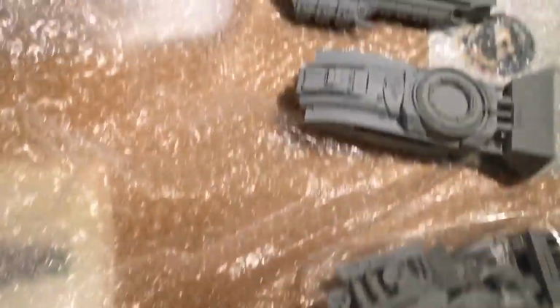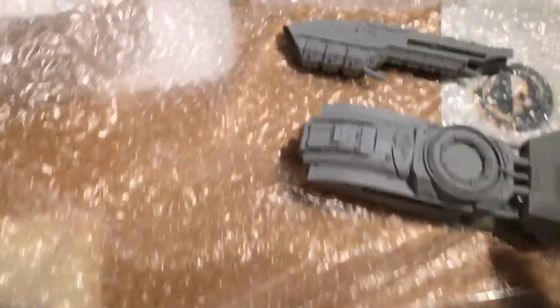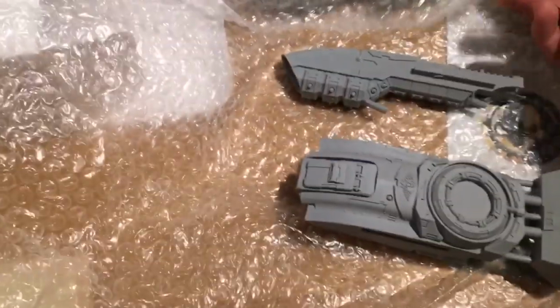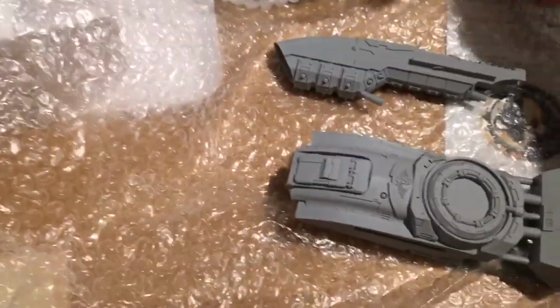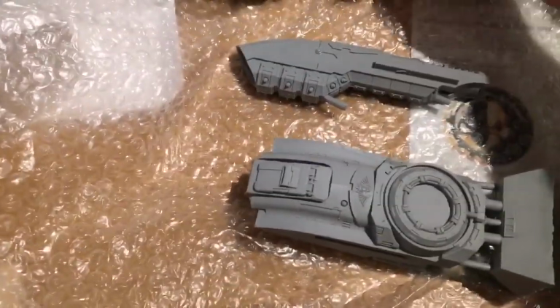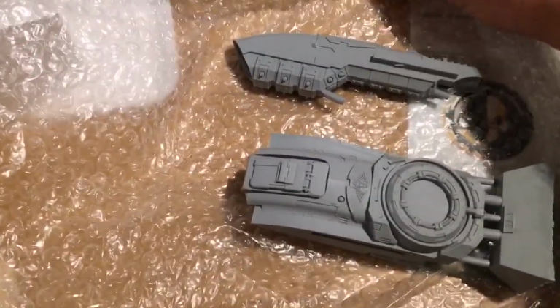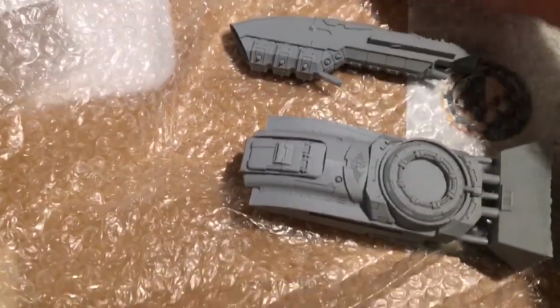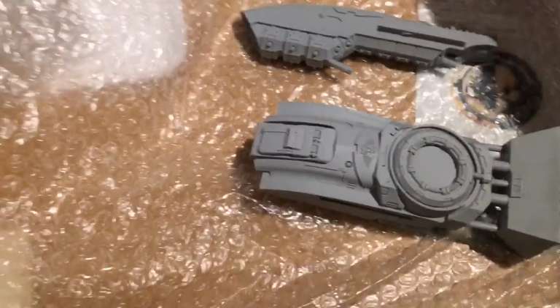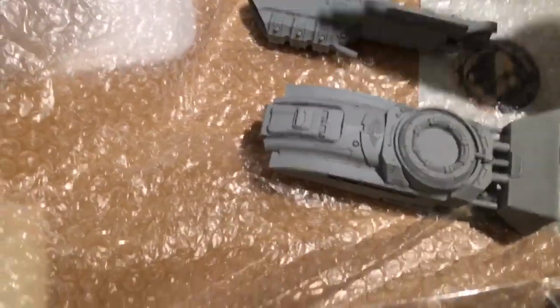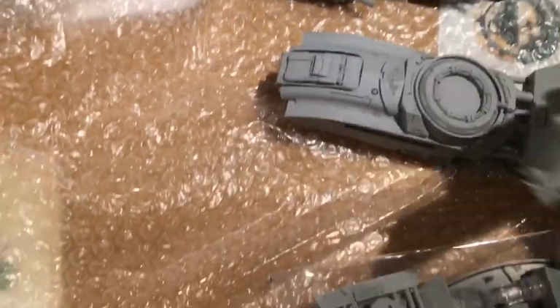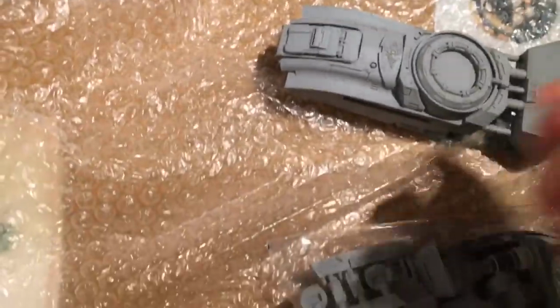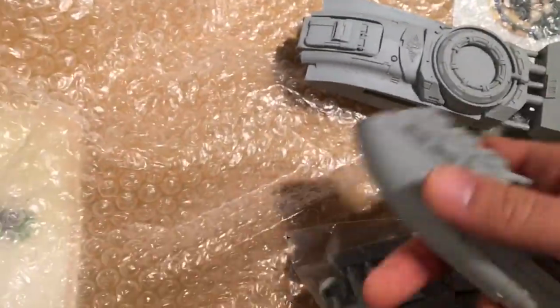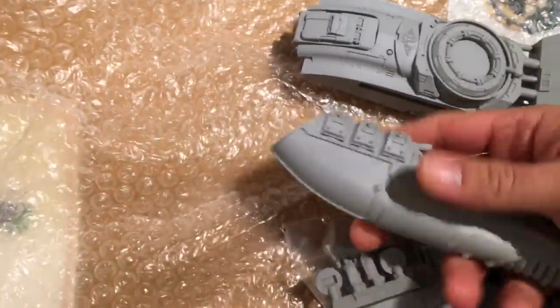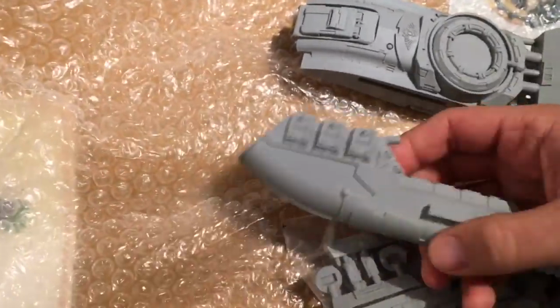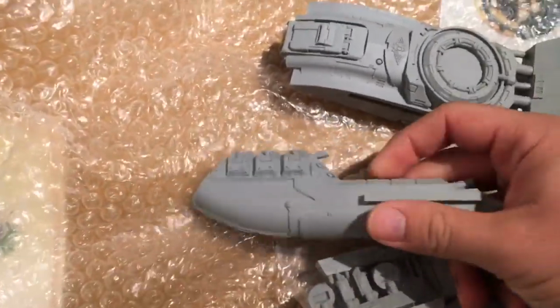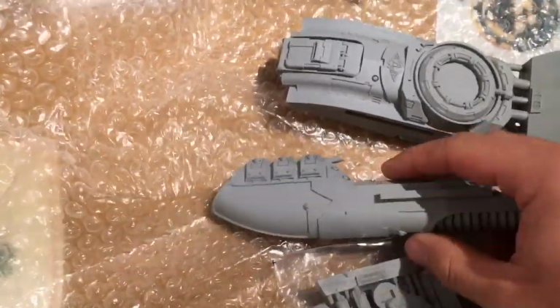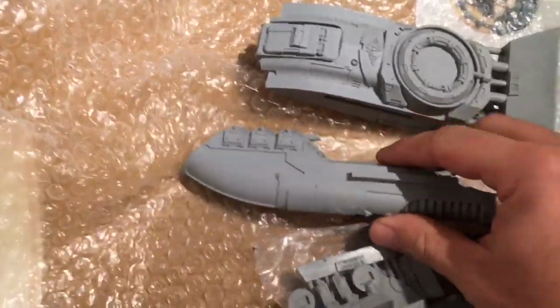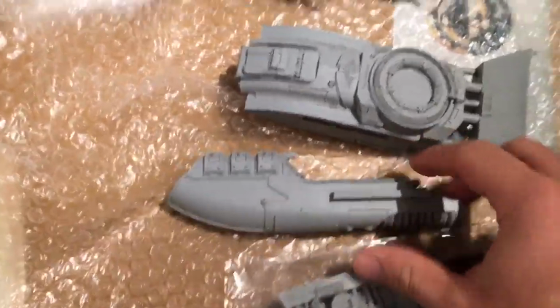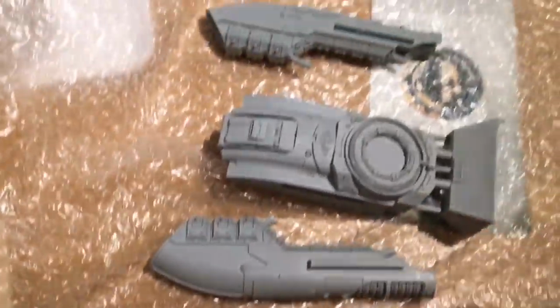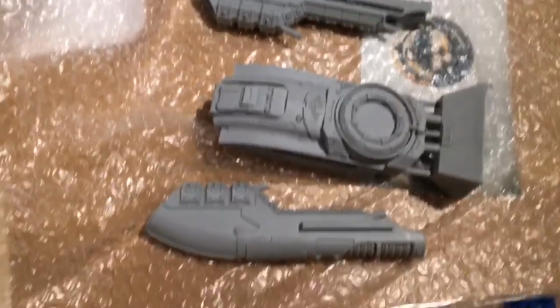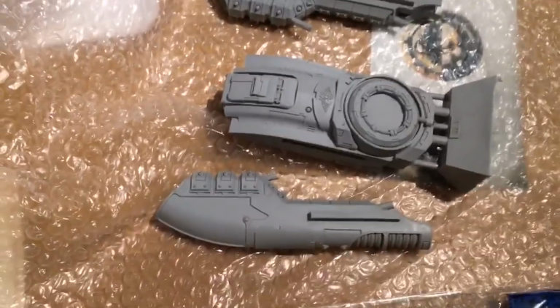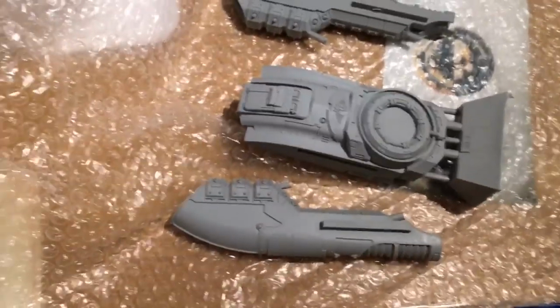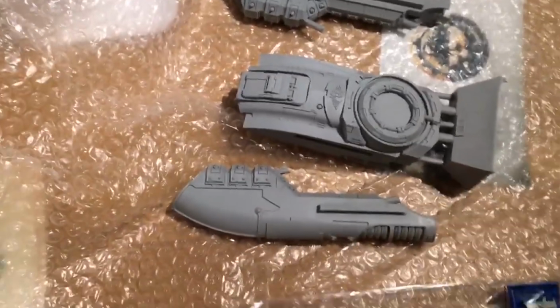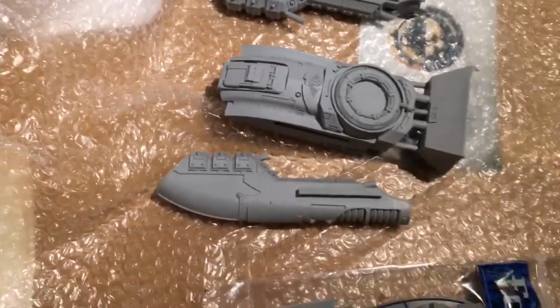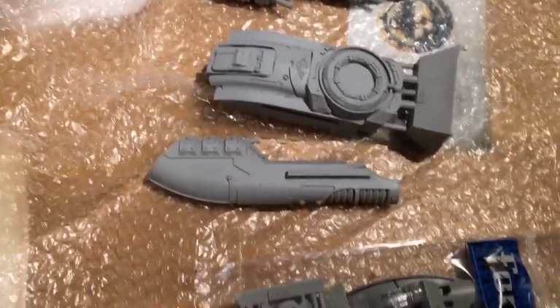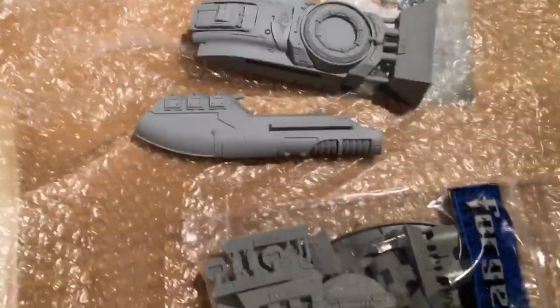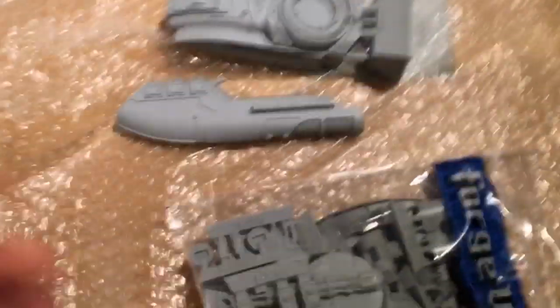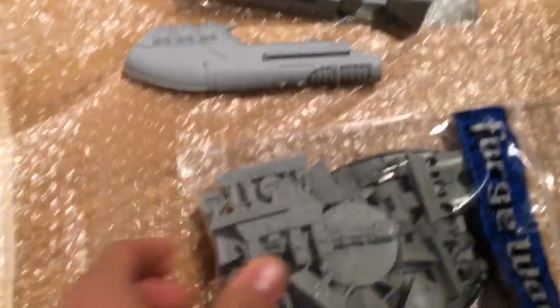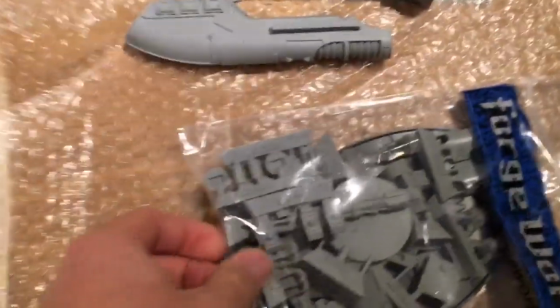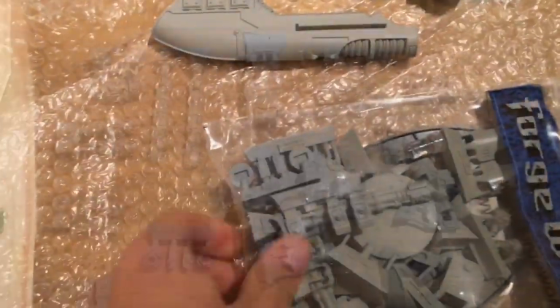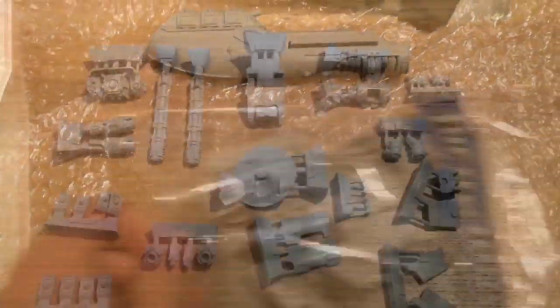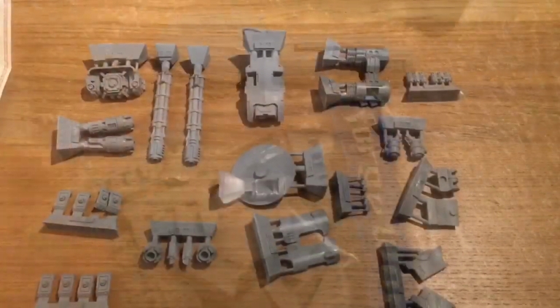So what have we got then — pull that up nice and tightly, and there it is.